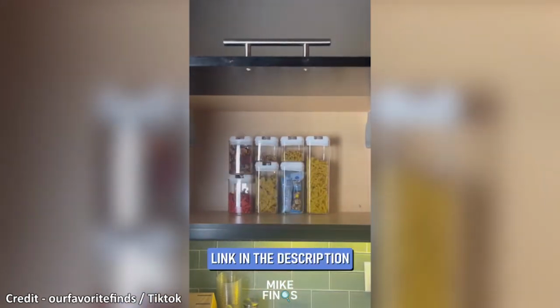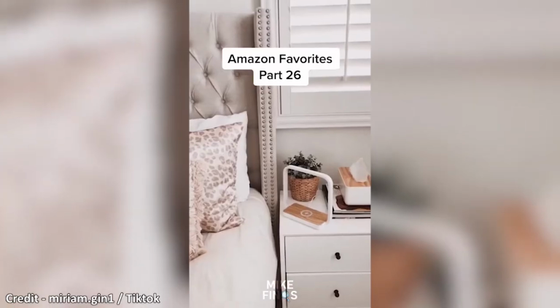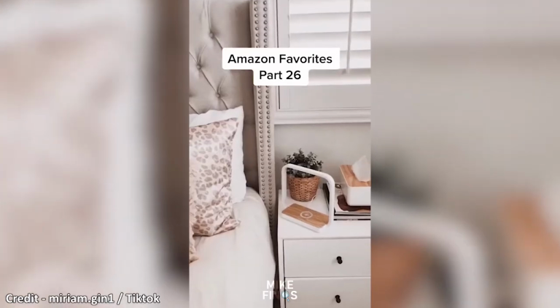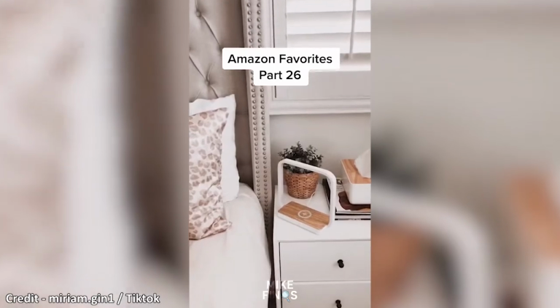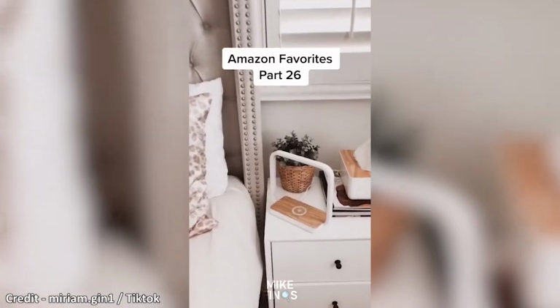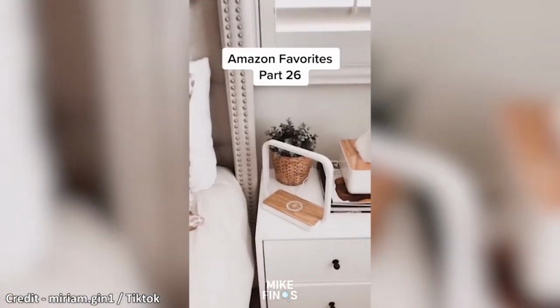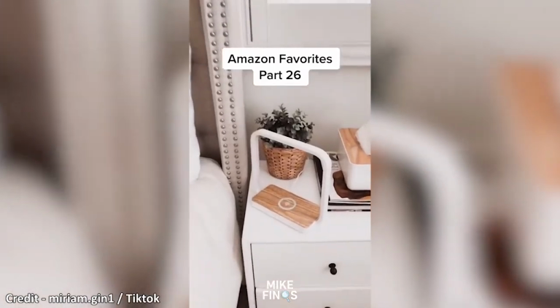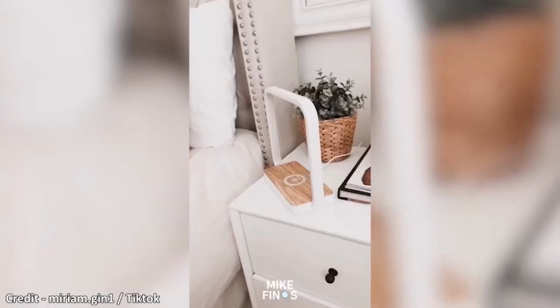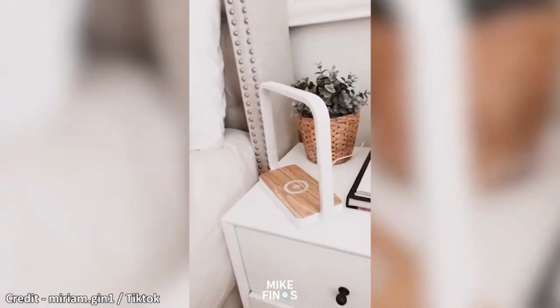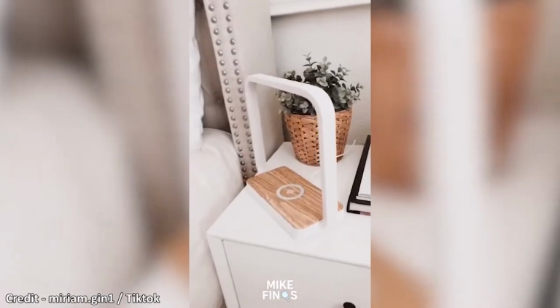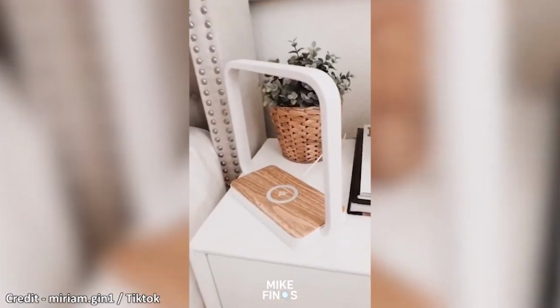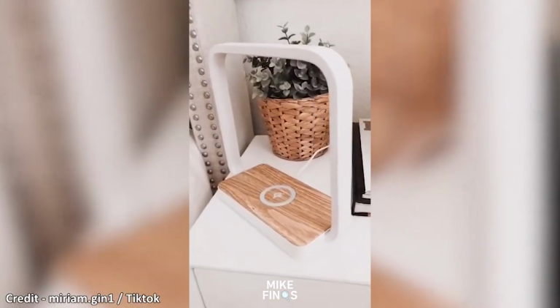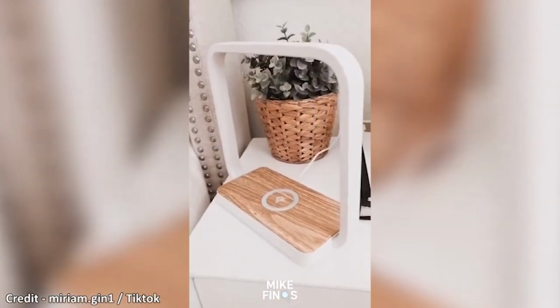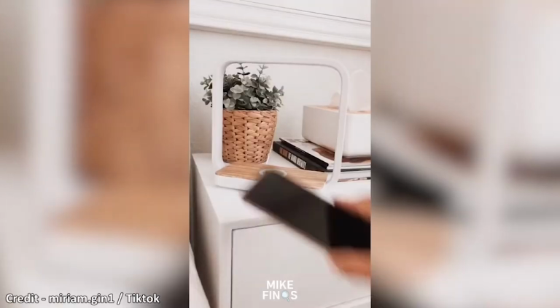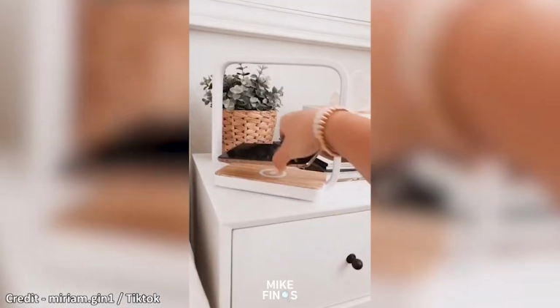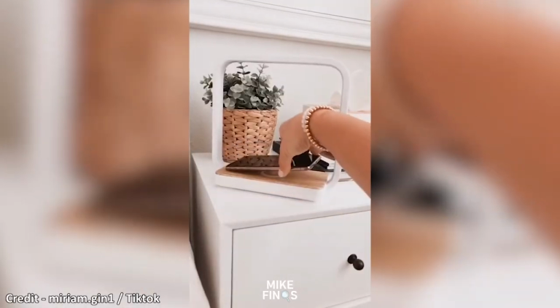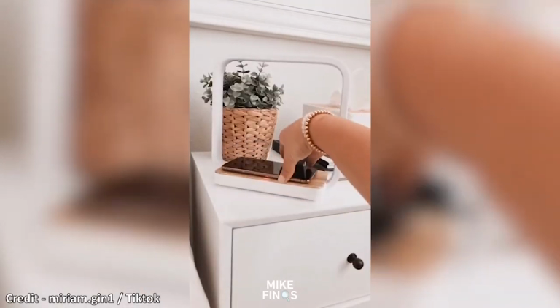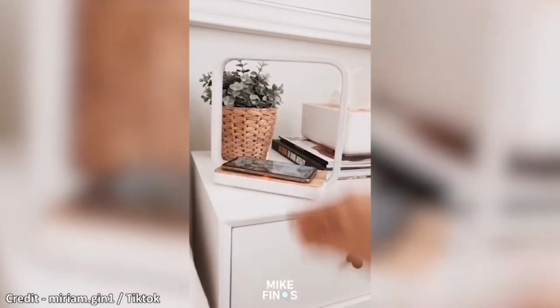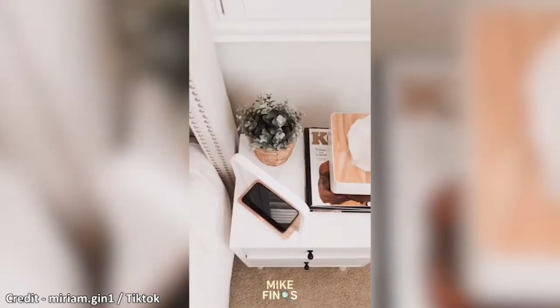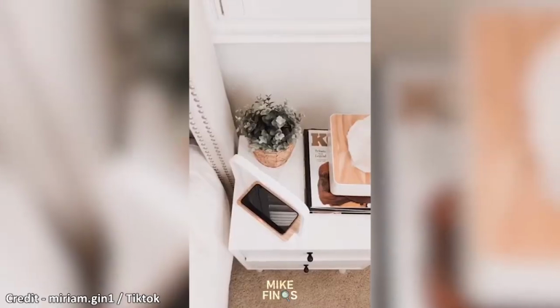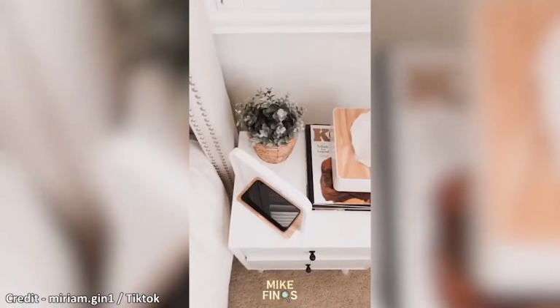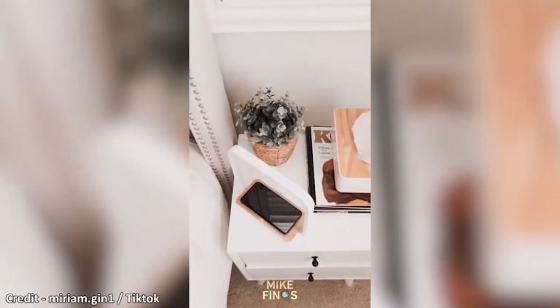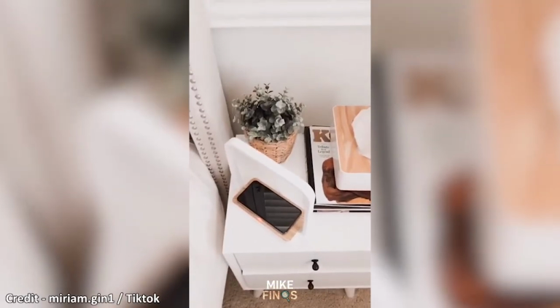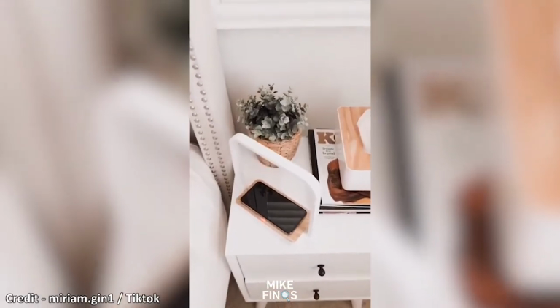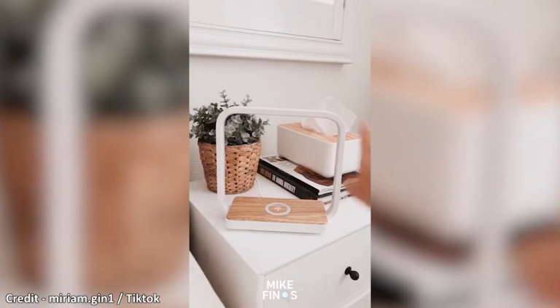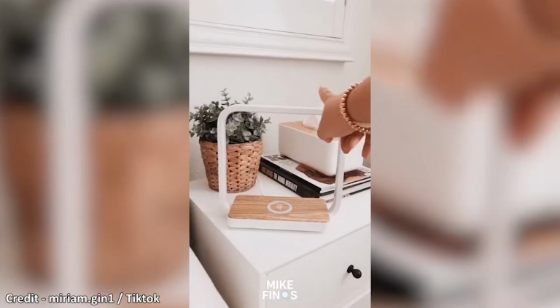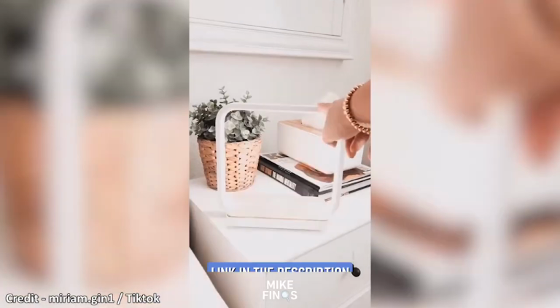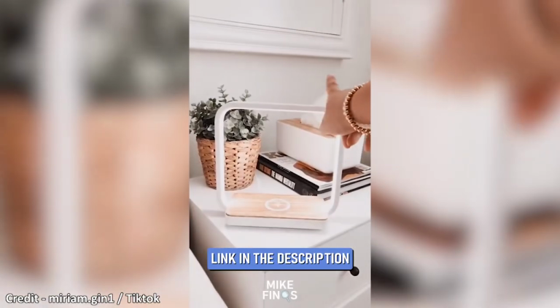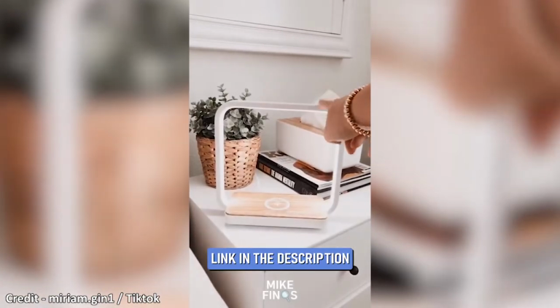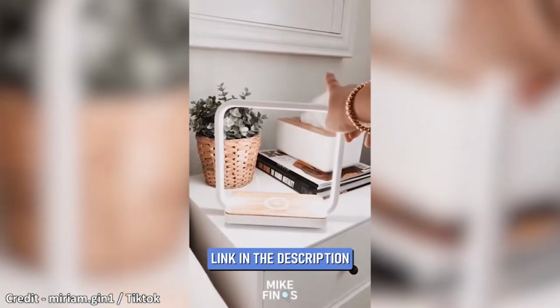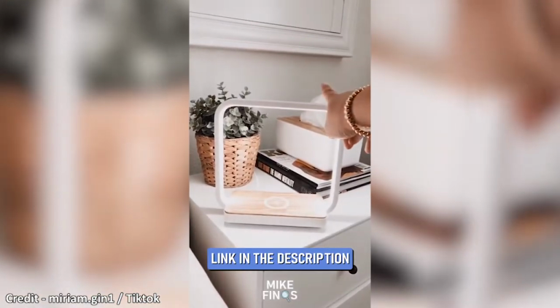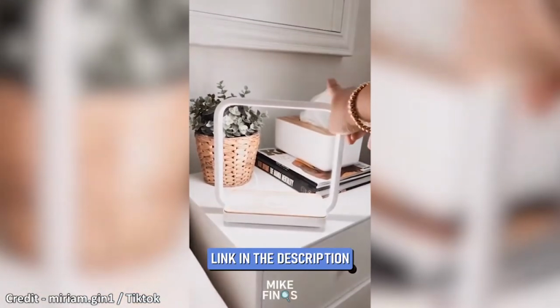This is a wireless charger lamp you can find on Amazon. You would be impressed by the sleek design and functionality. It charges your phone and Apple Watch, and it also includes a nightlight with three brightness levels.